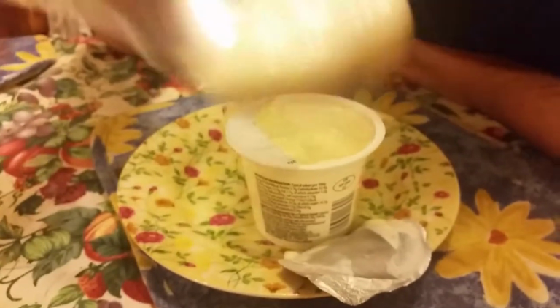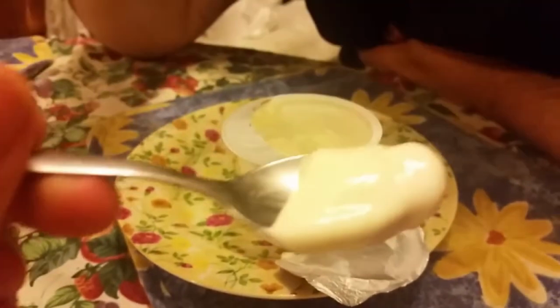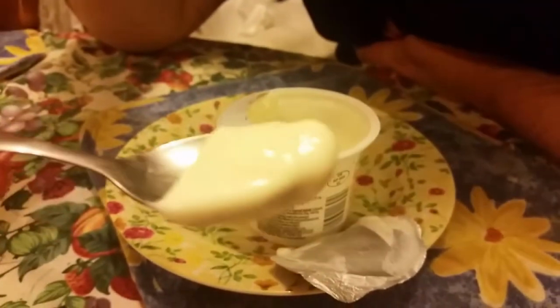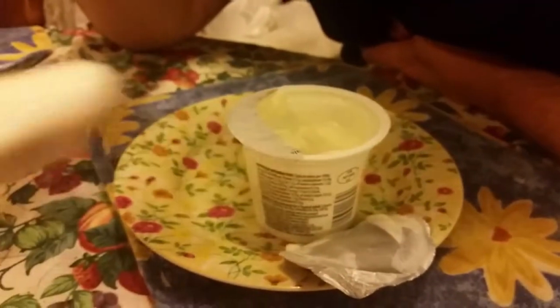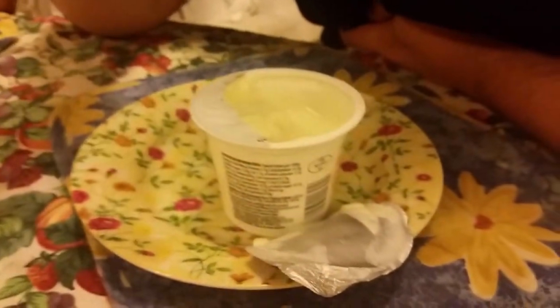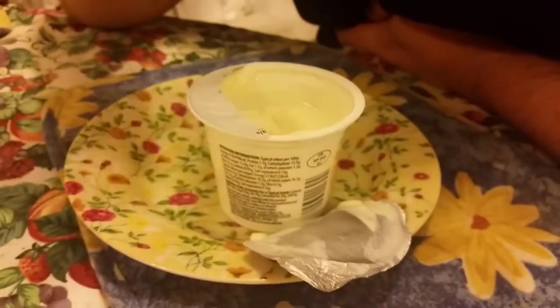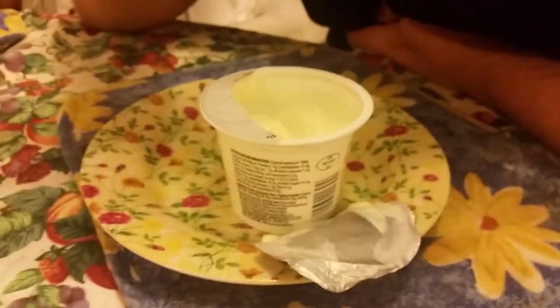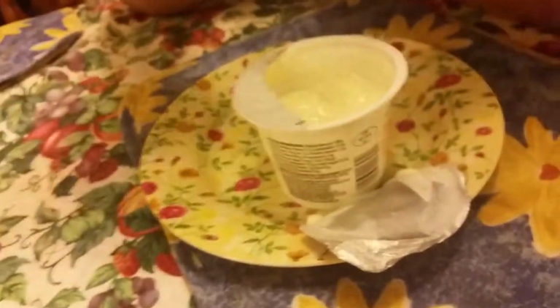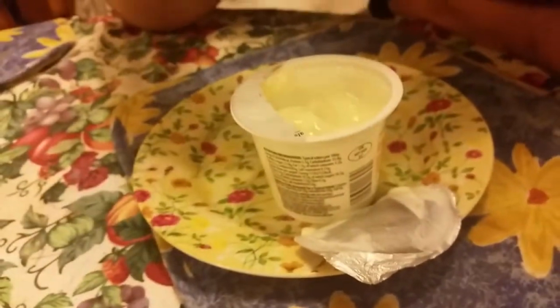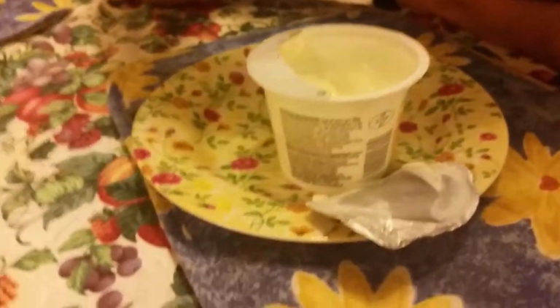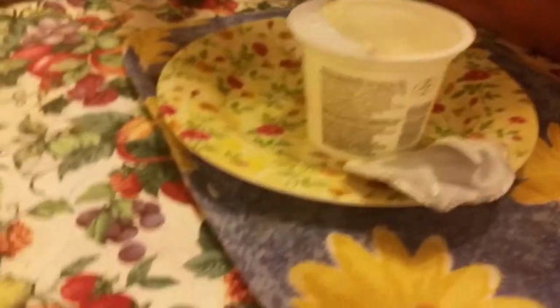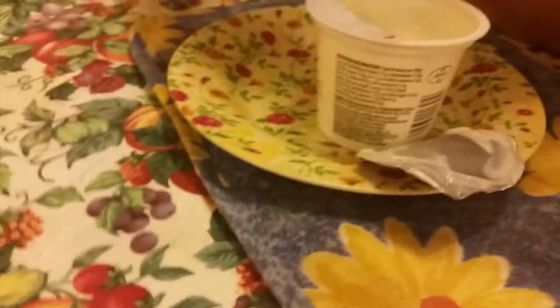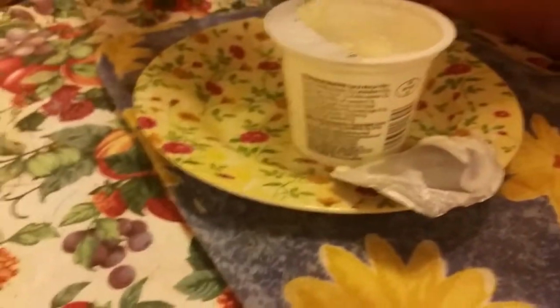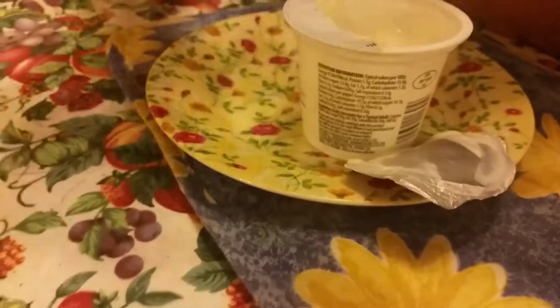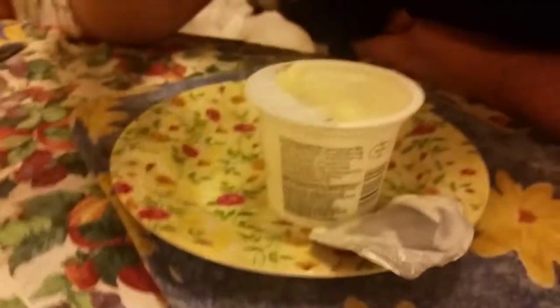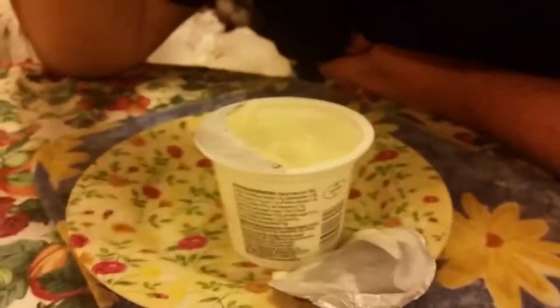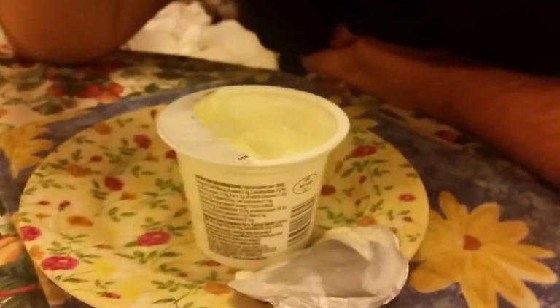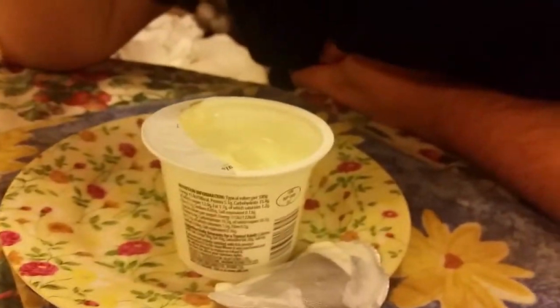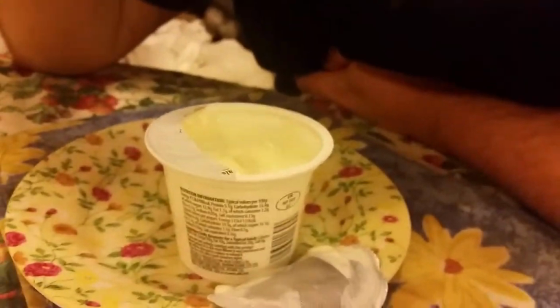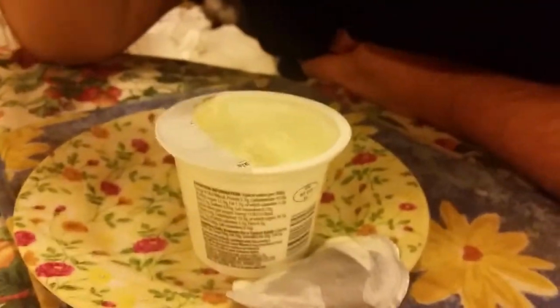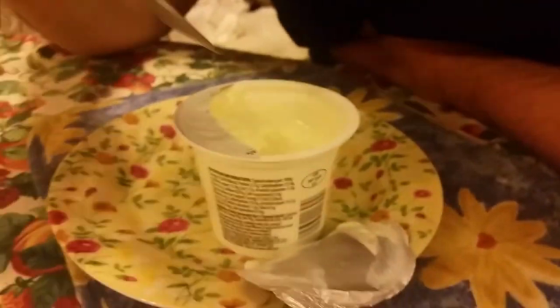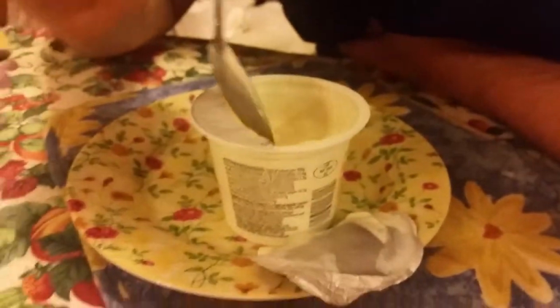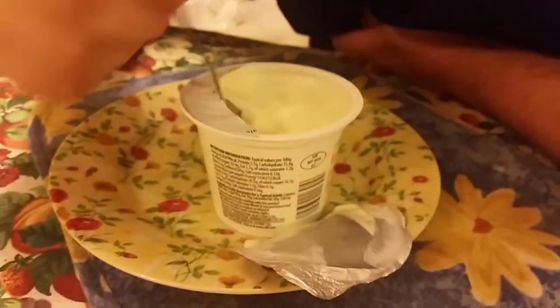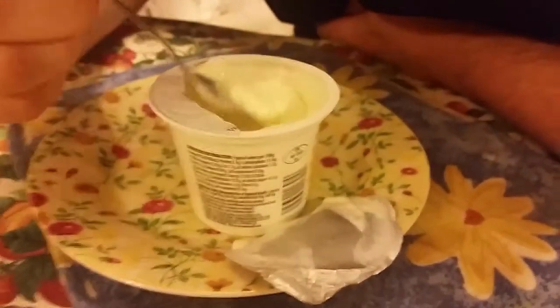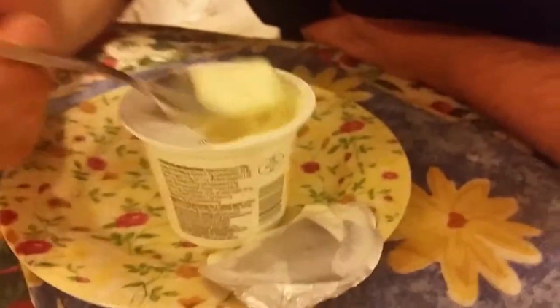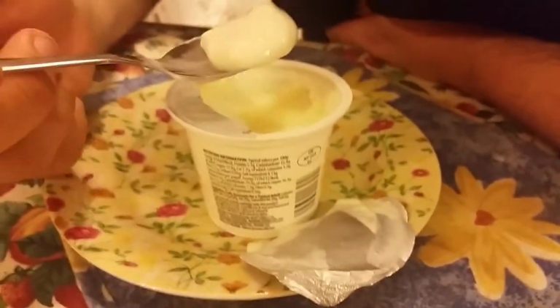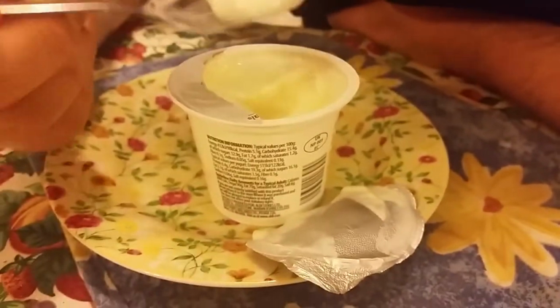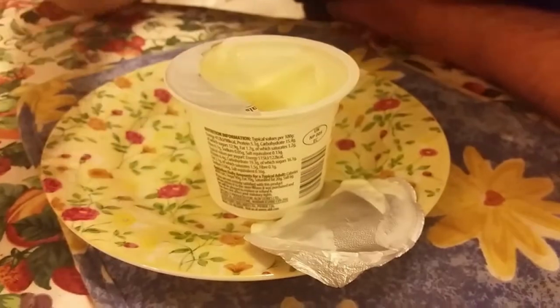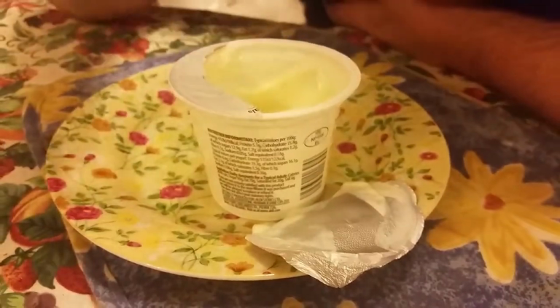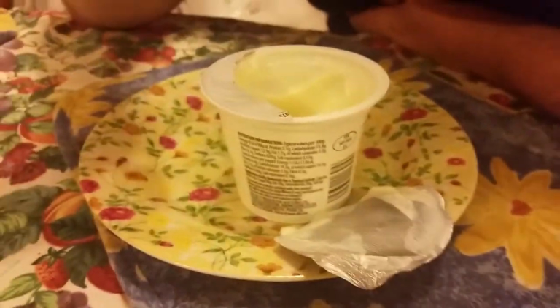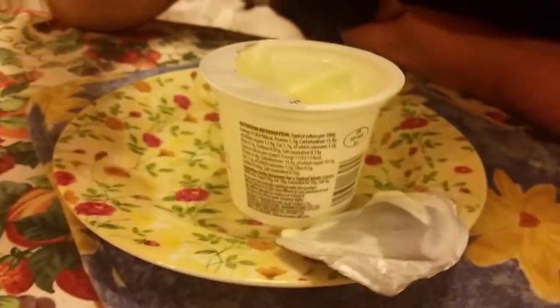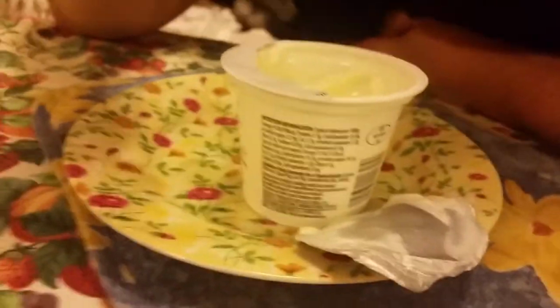I'm taking a spoonful of it. I've just got a peach flavour there — it's got some peach flavour. More than the strawberry anyway.